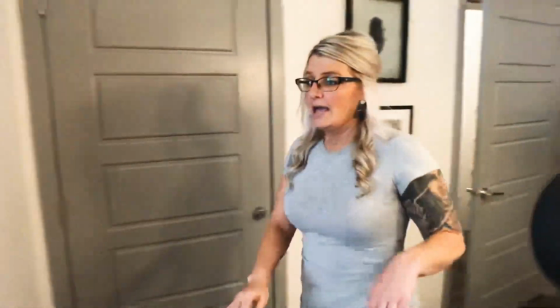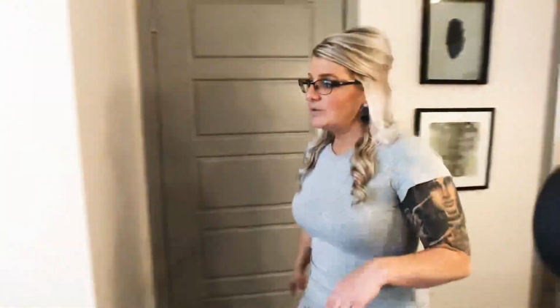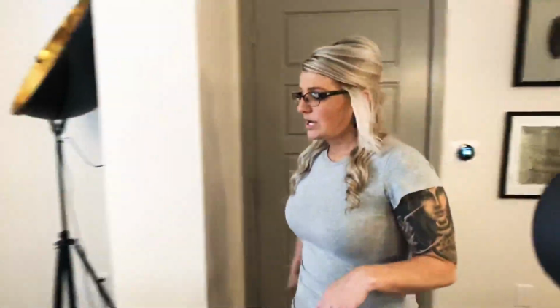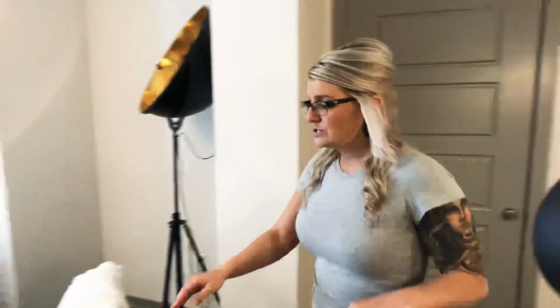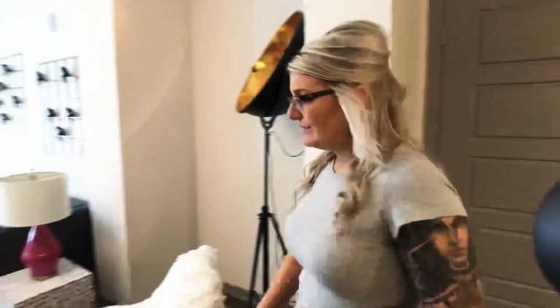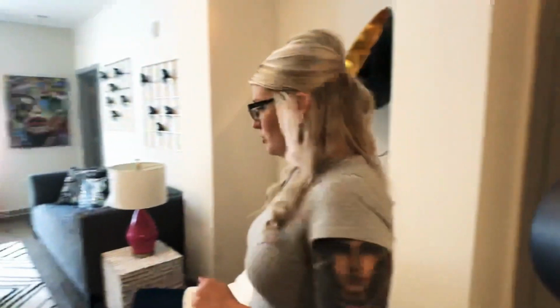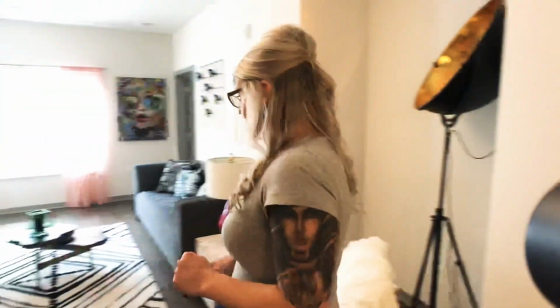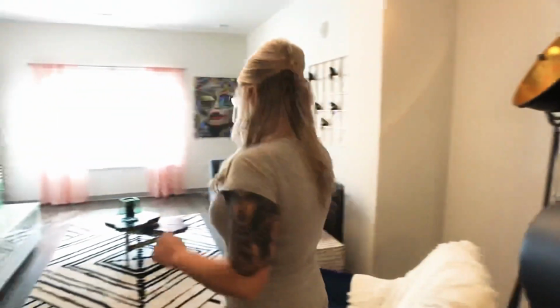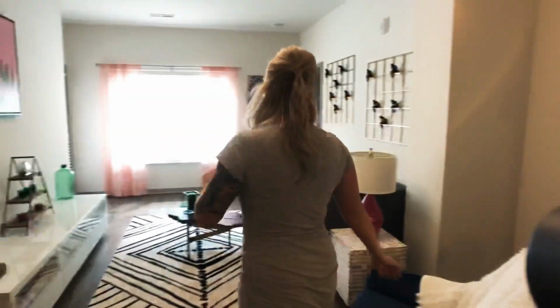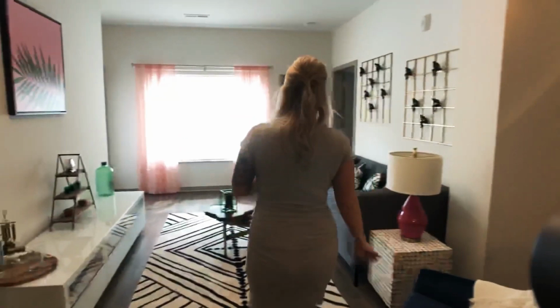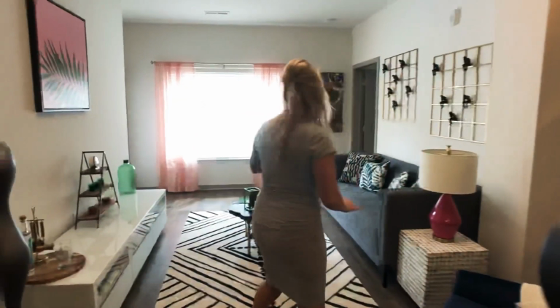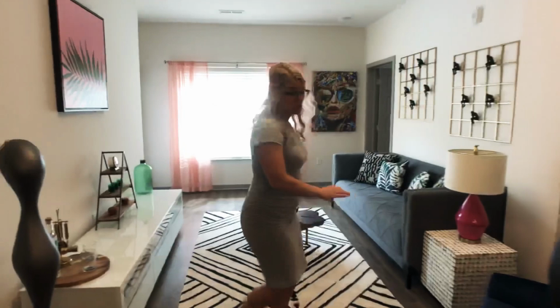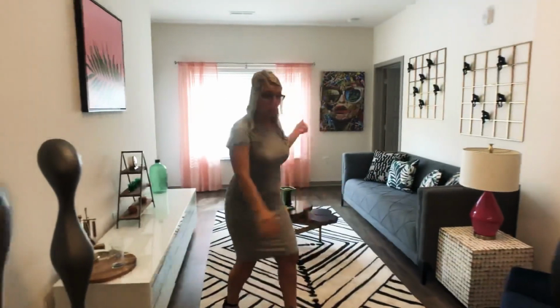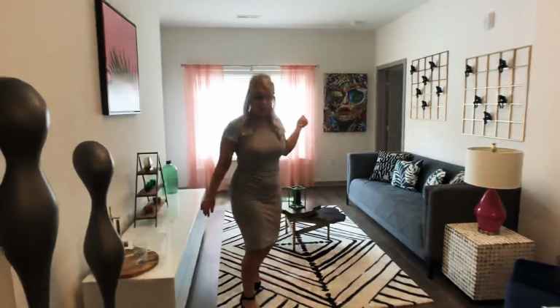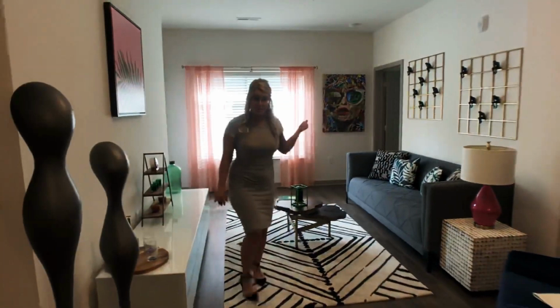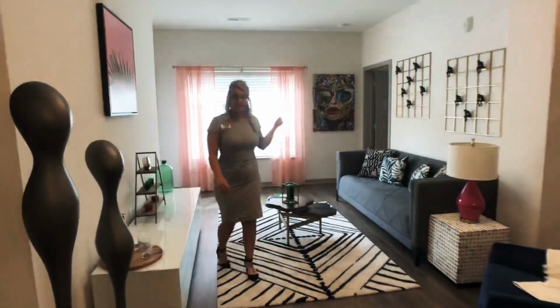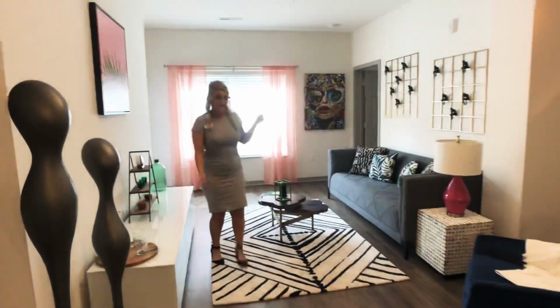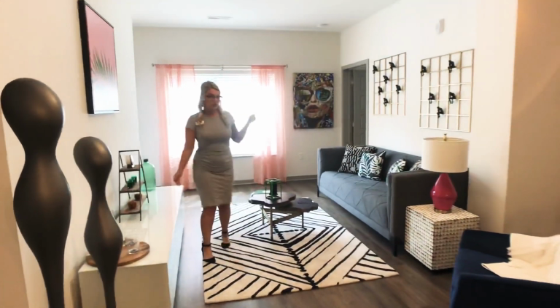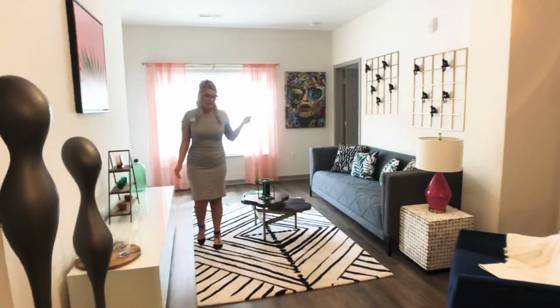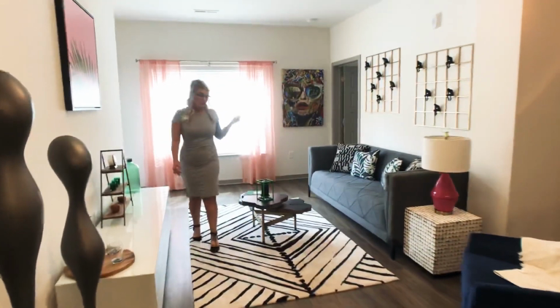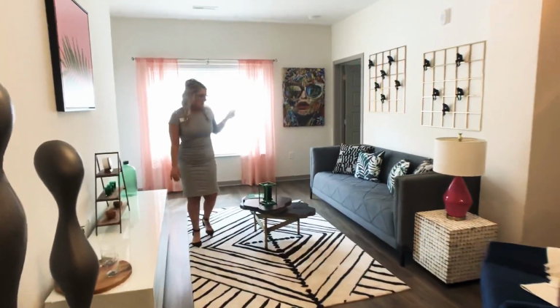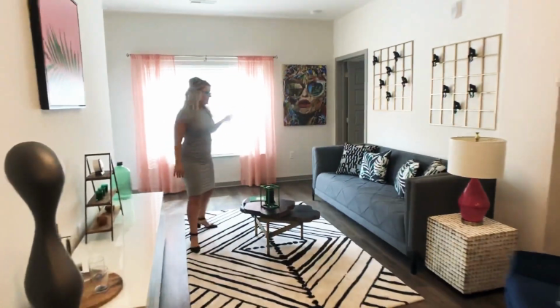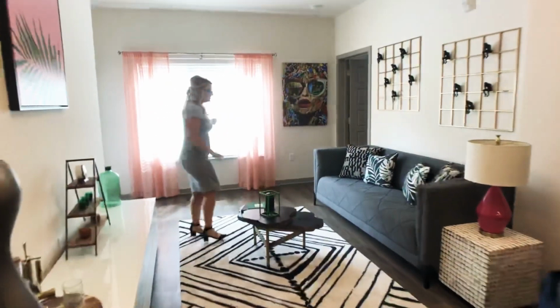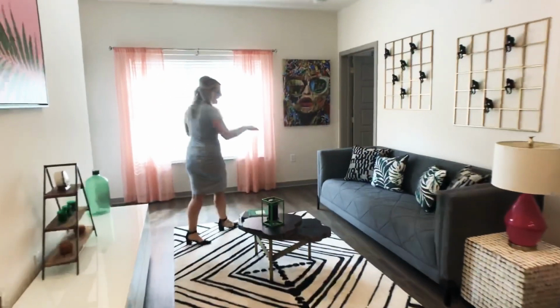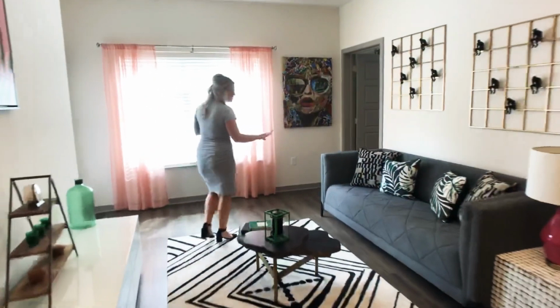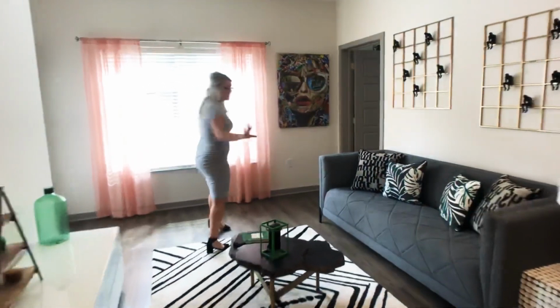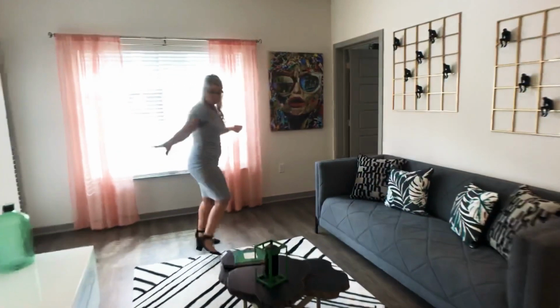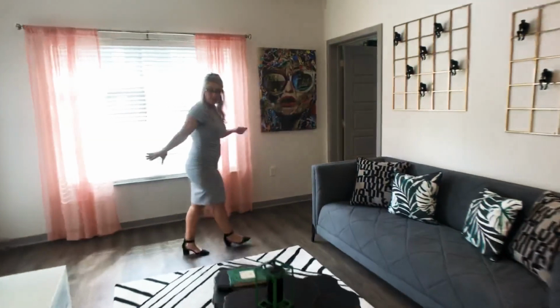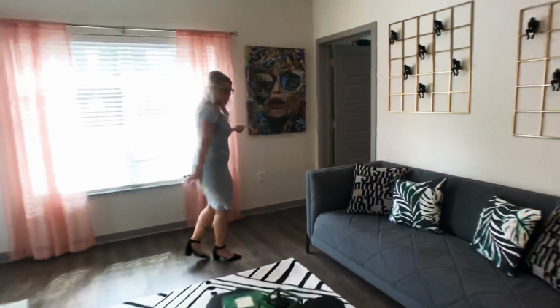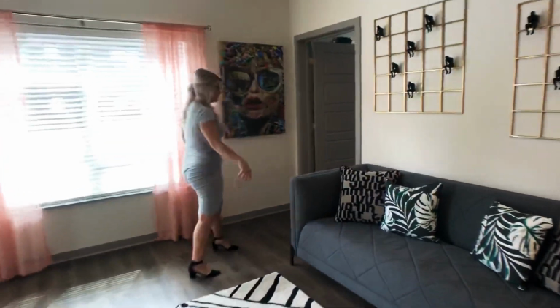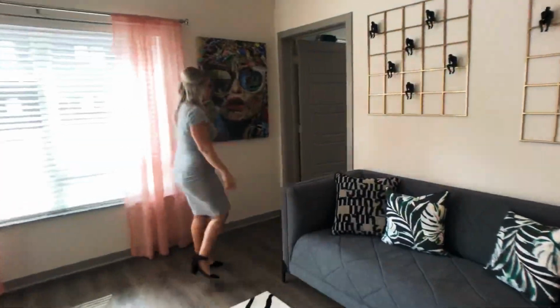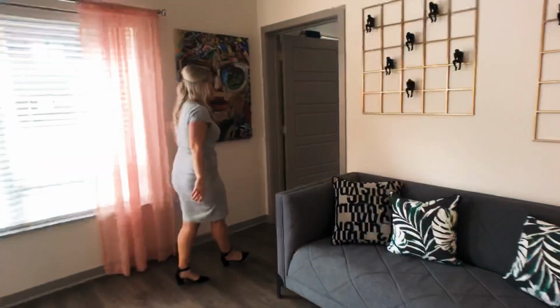And then we're going to come into the living room space with a large window so it has lots of natural lighting. Perfect for a couch — set your TV up across from it if you'd like.